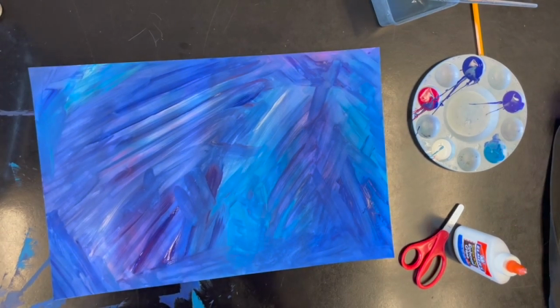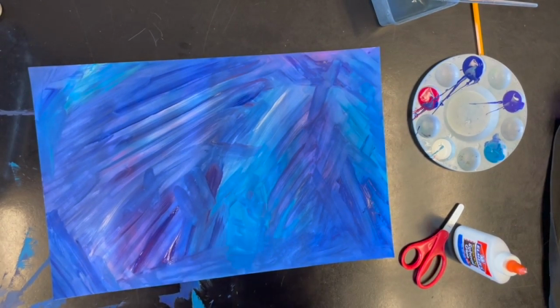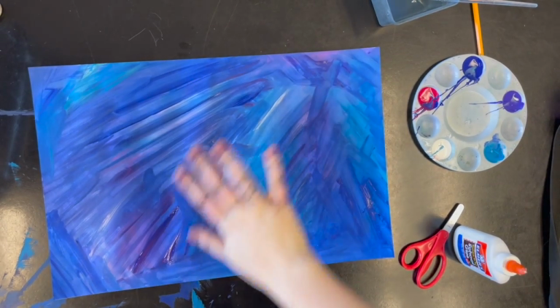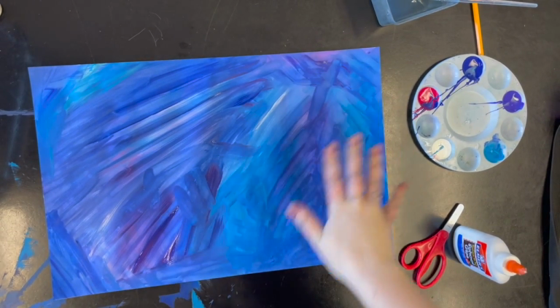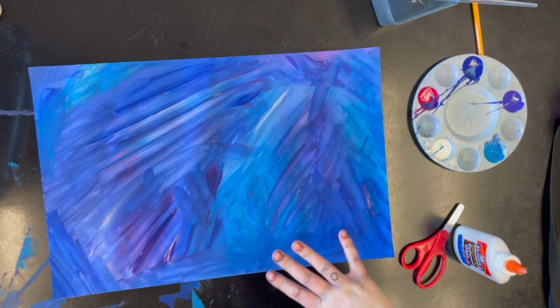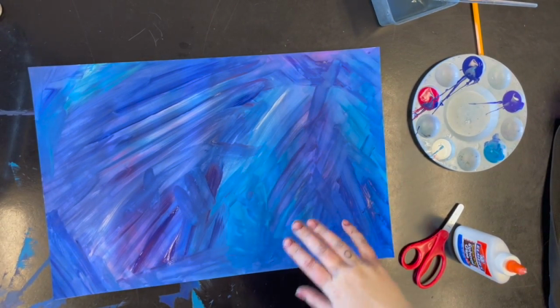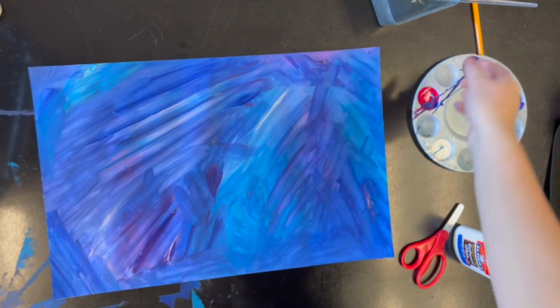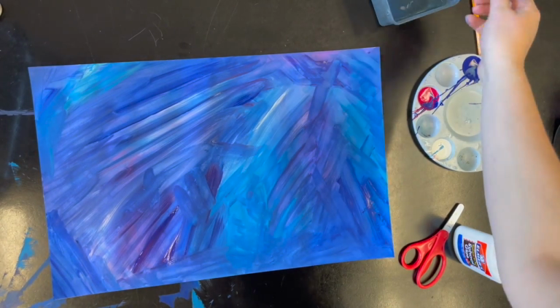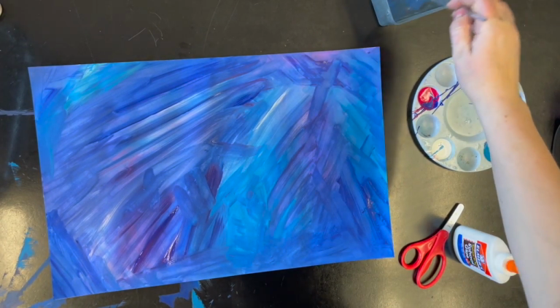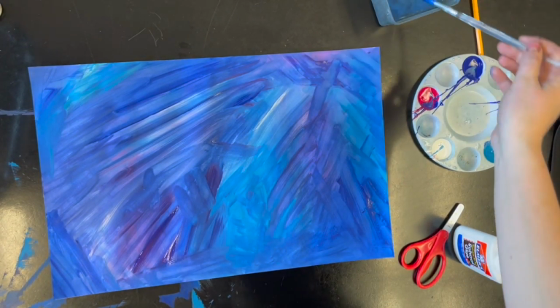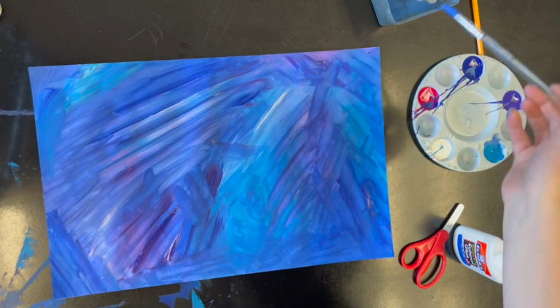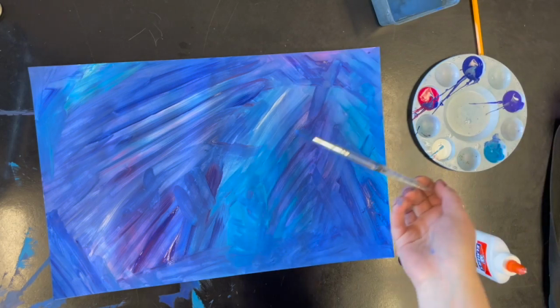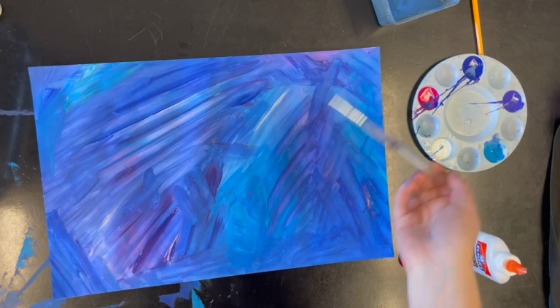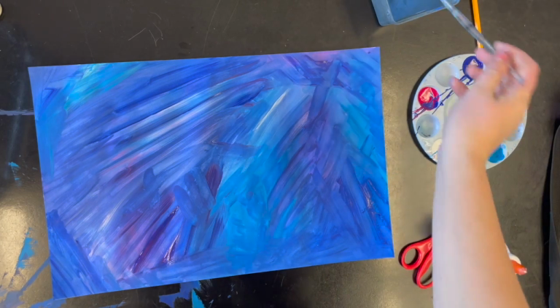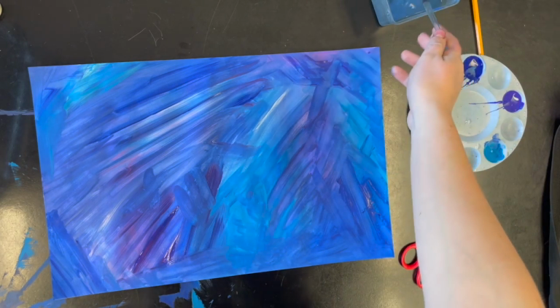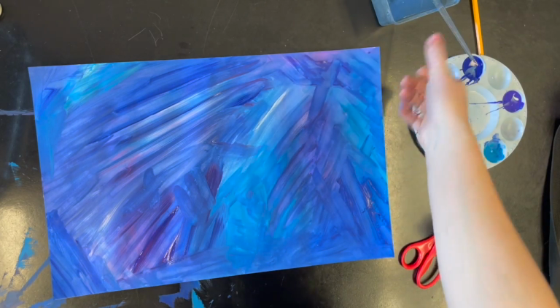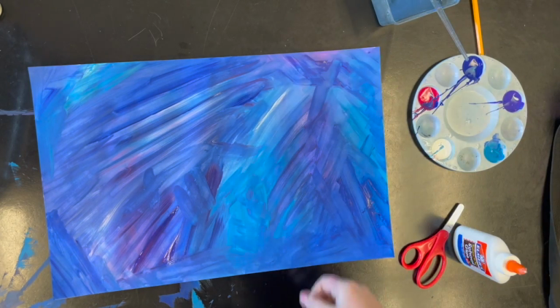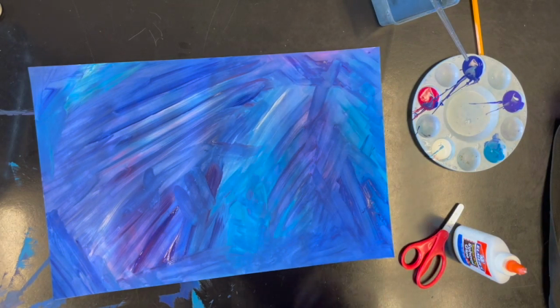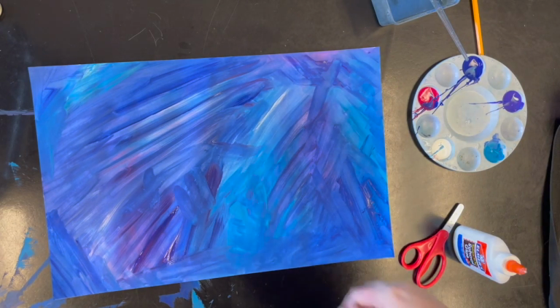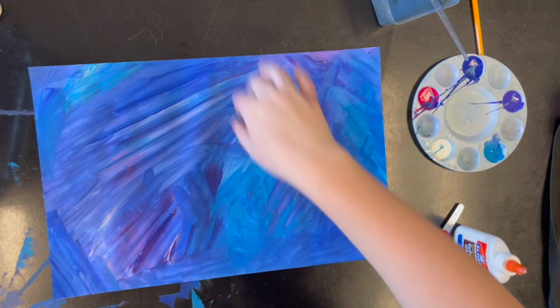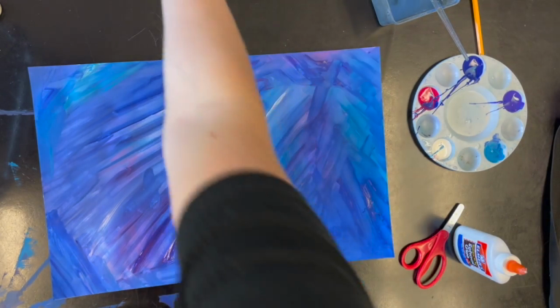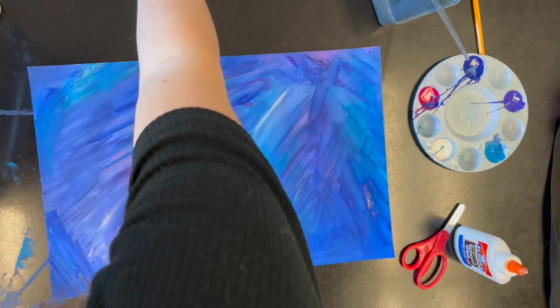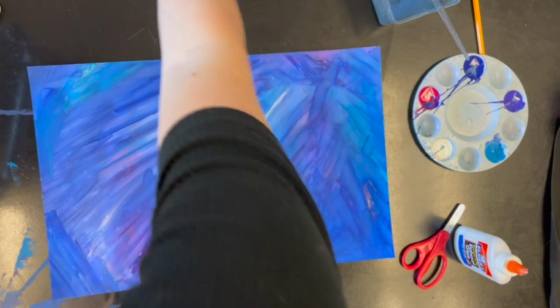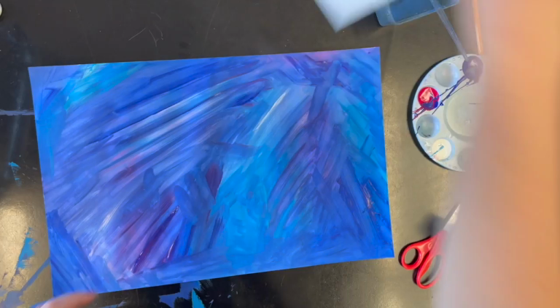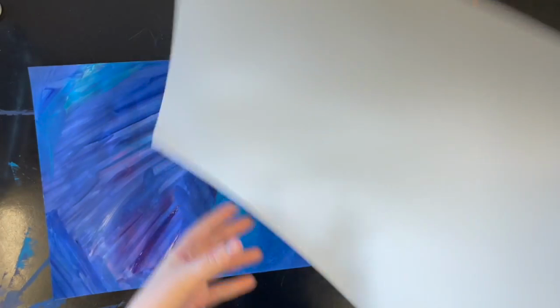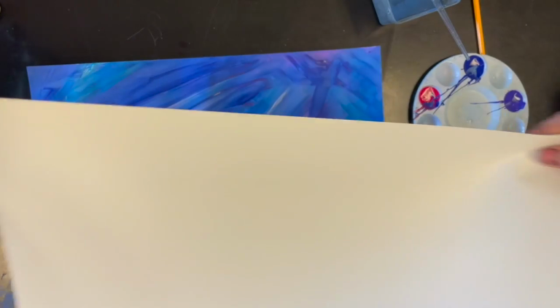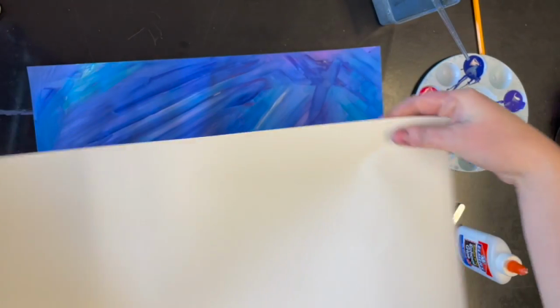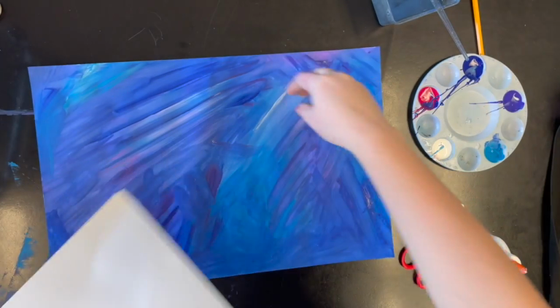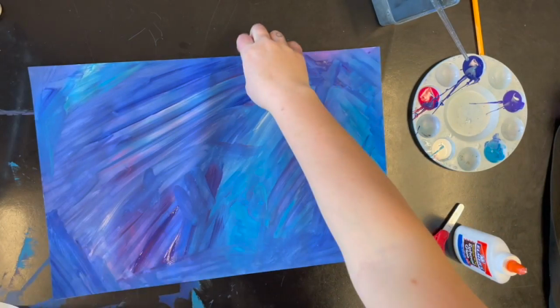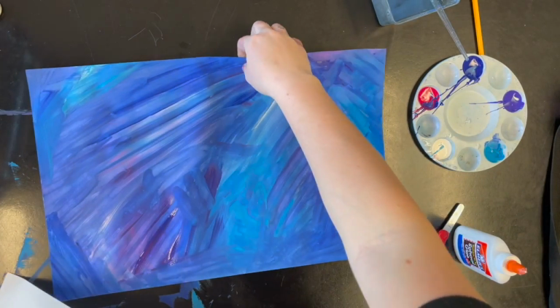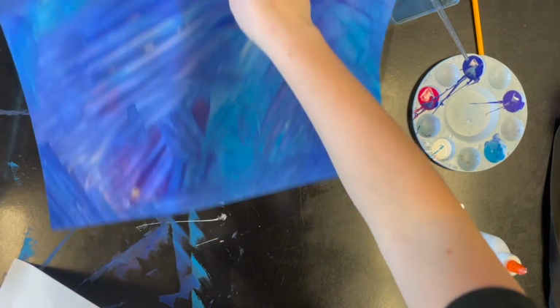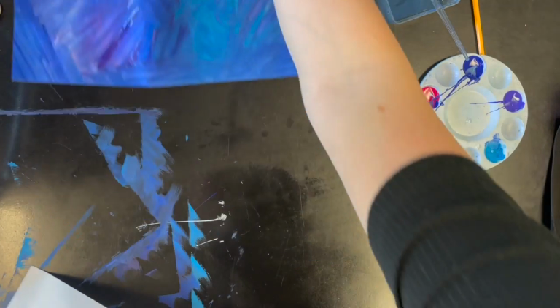When you're done painting your sky, you're gonna put your paintbrush in the water and then you're gonna need a second white piece of paper off of the windowsill.